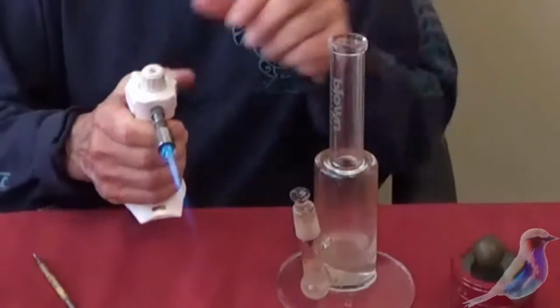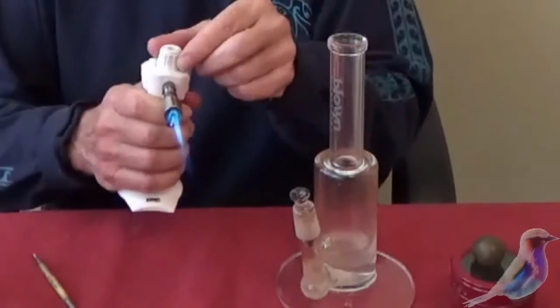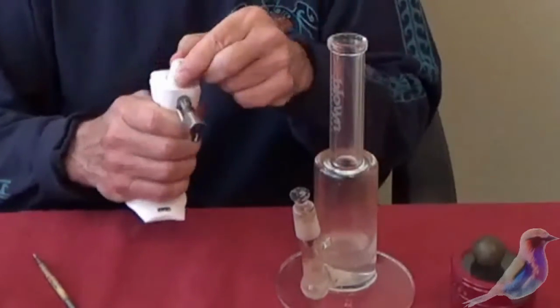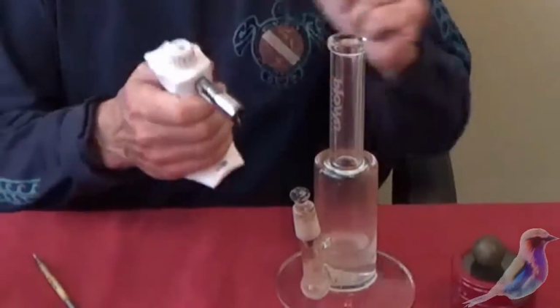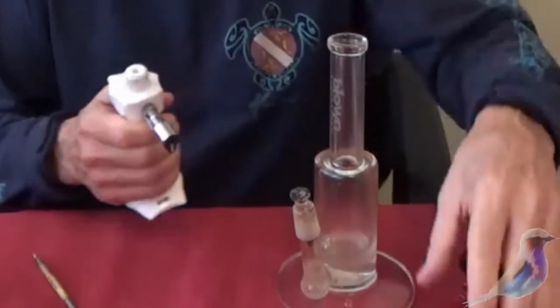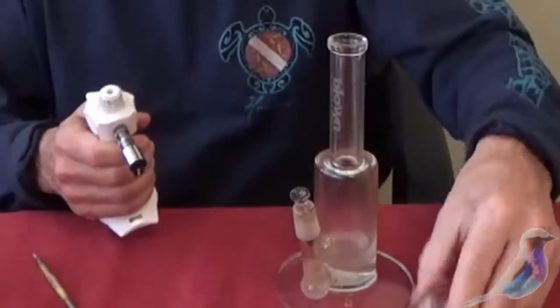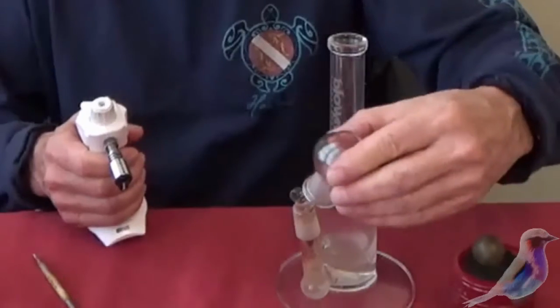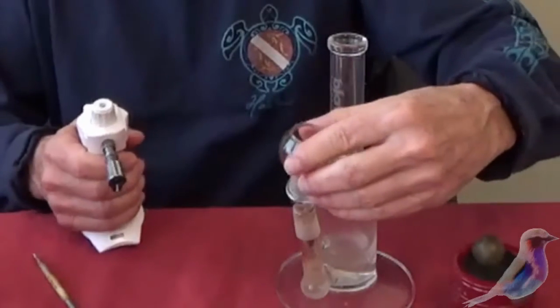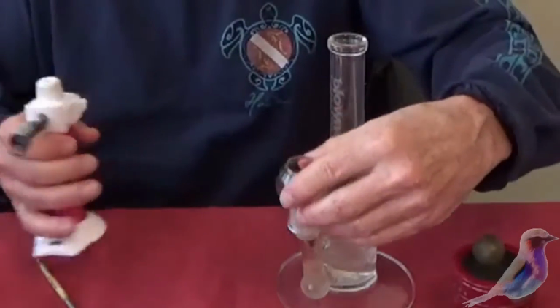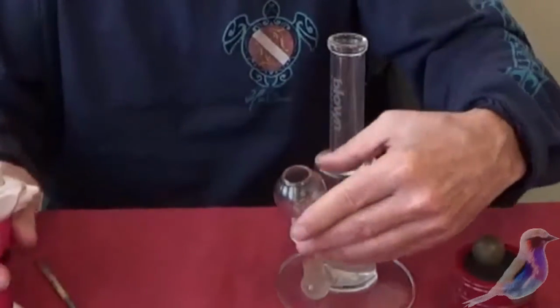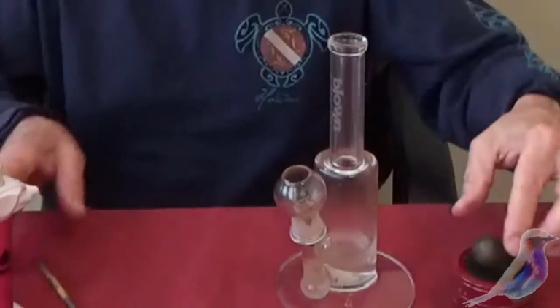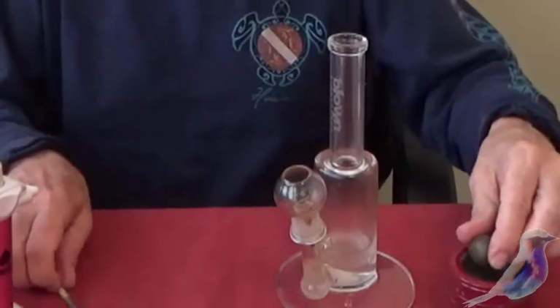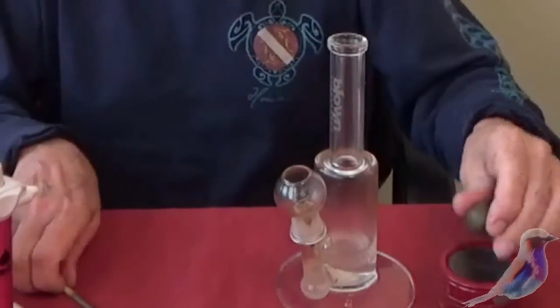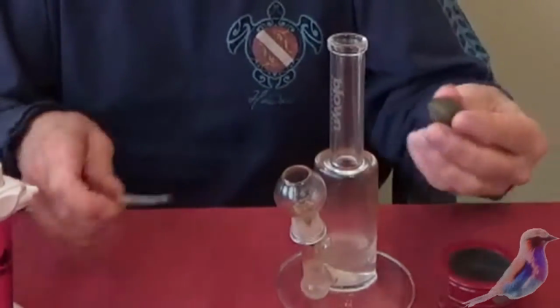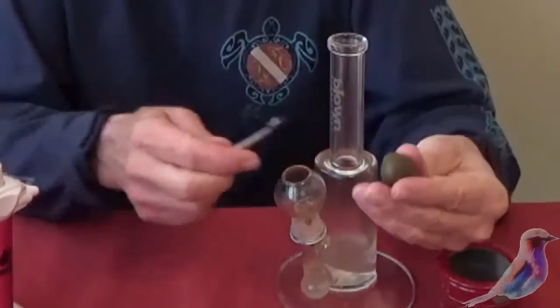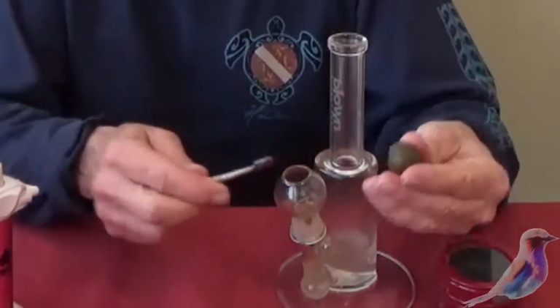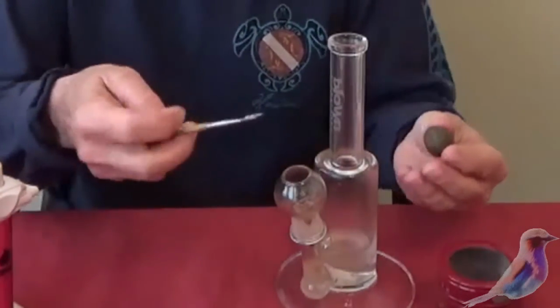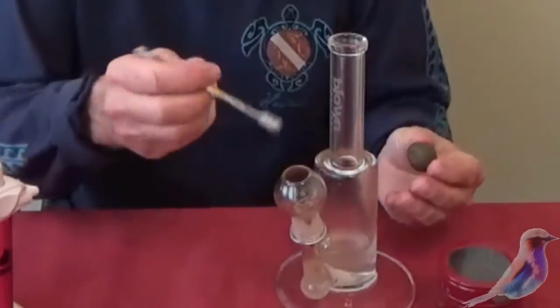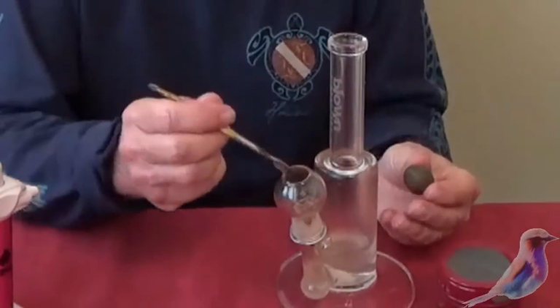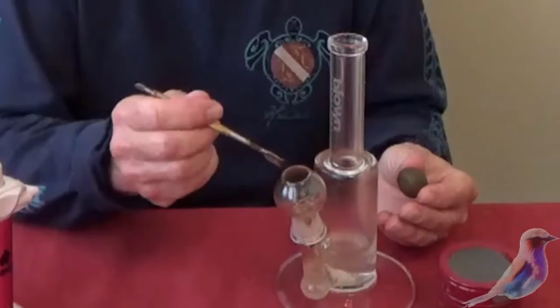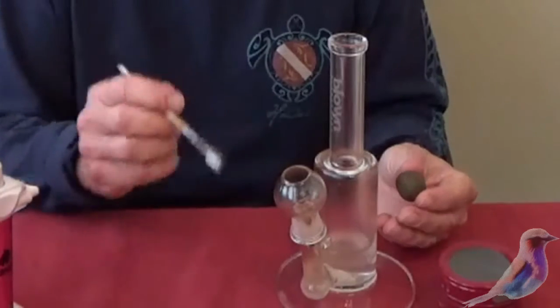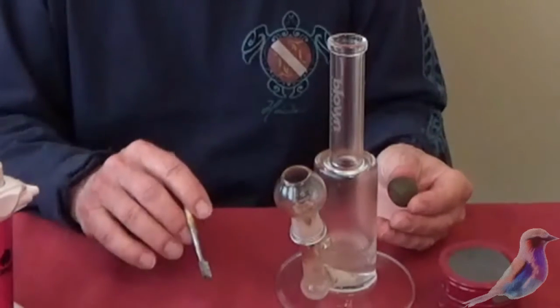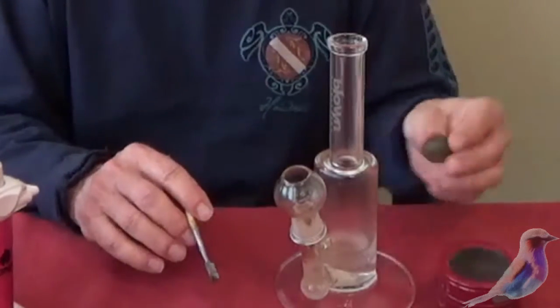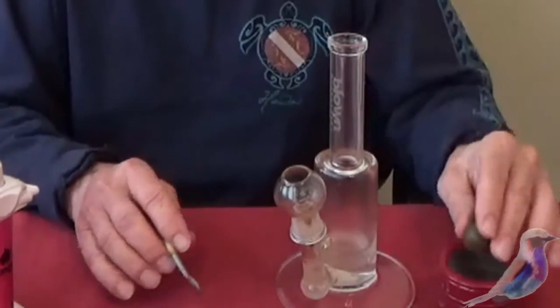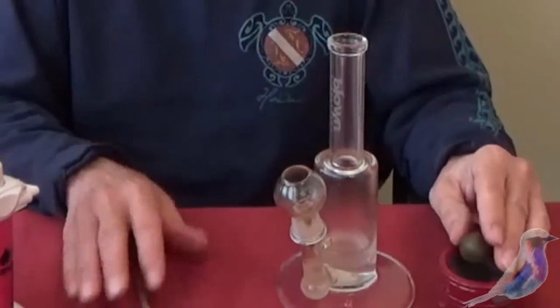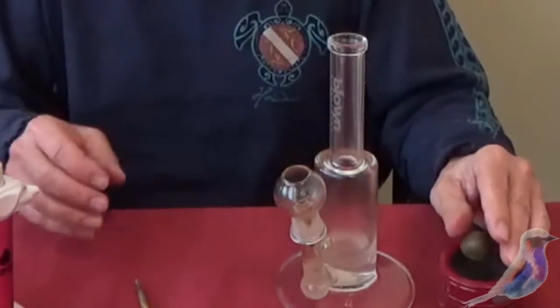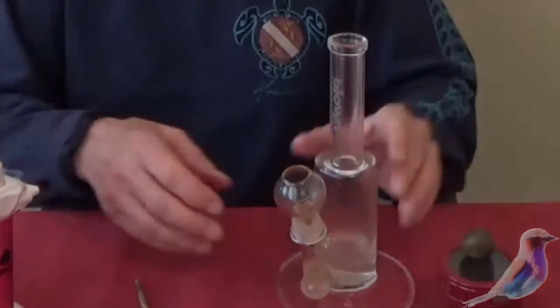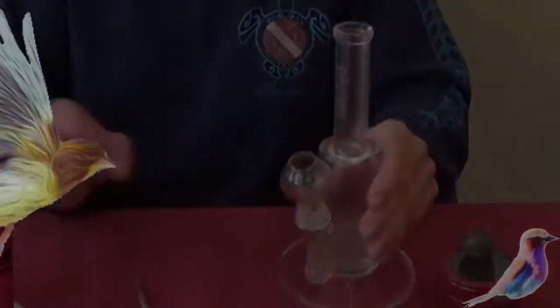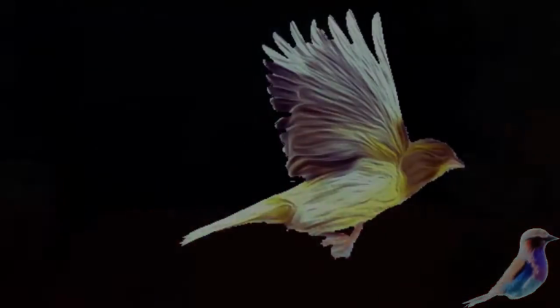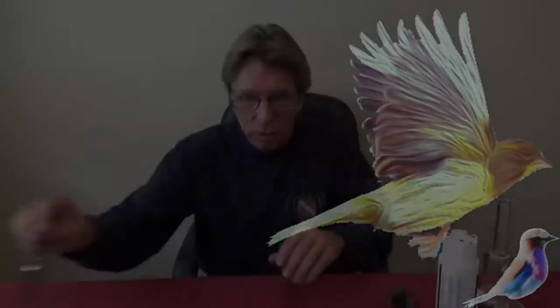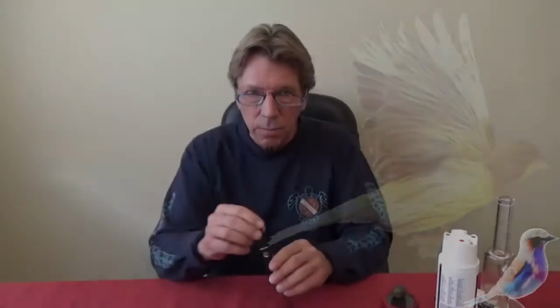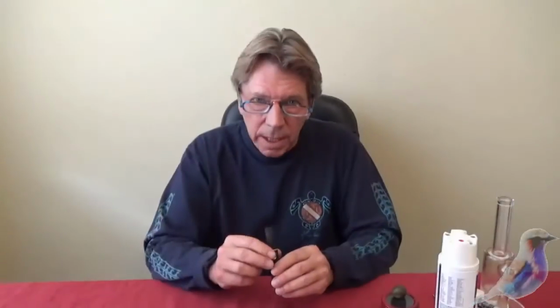Then when that's red hot, you put this little cap back on. You take your hash or your shatter and you dab that on and it fires up. Now, I think this is a real hassle.